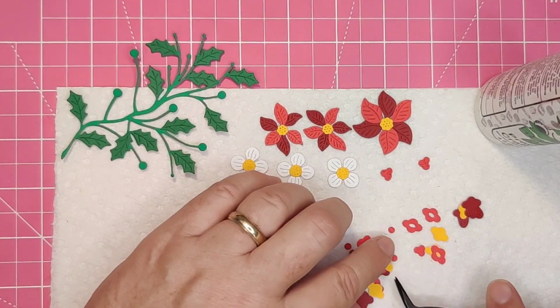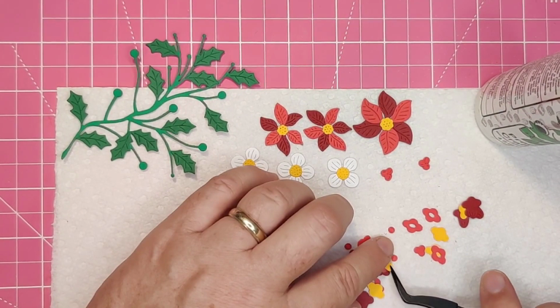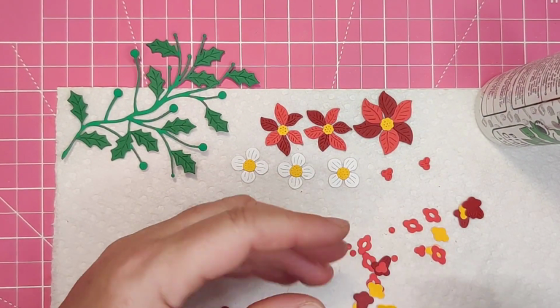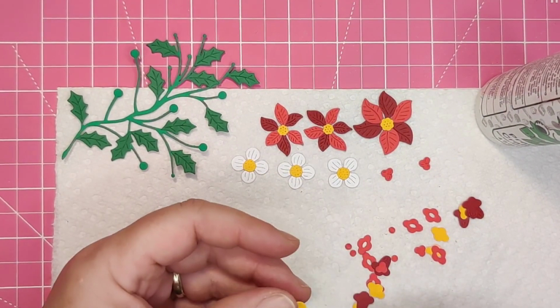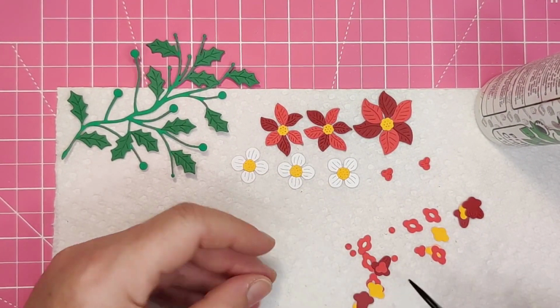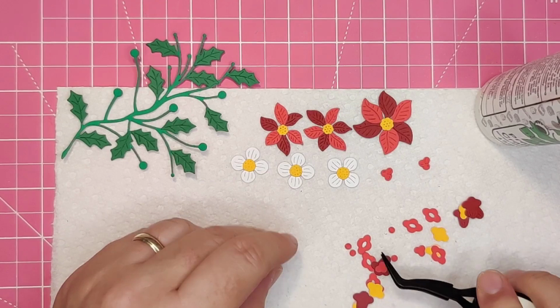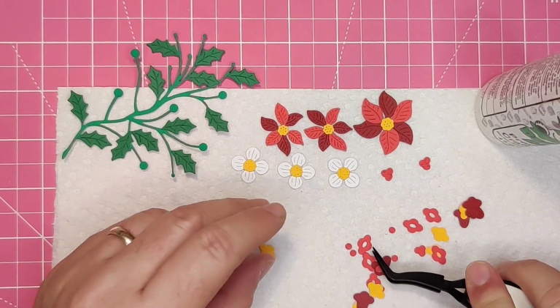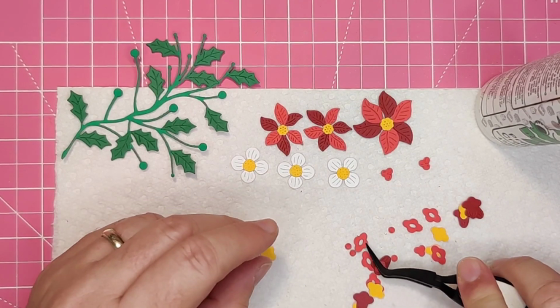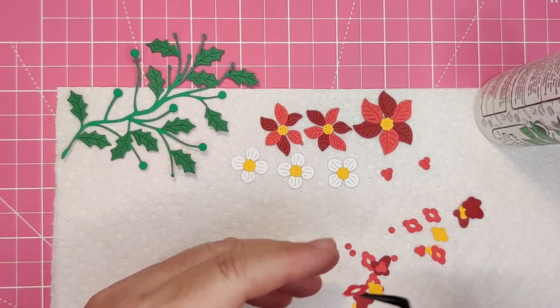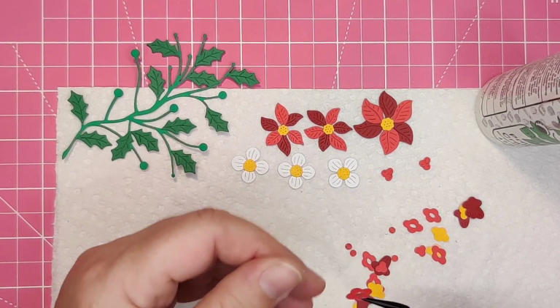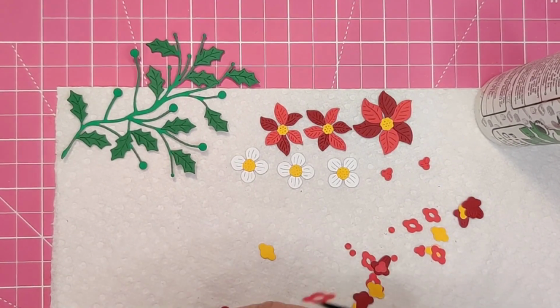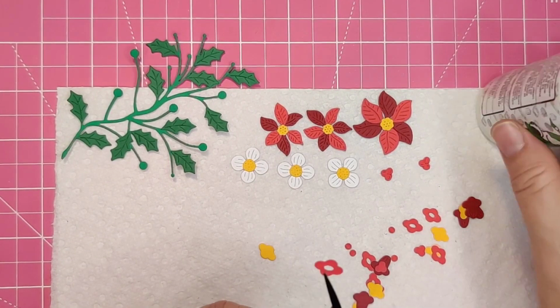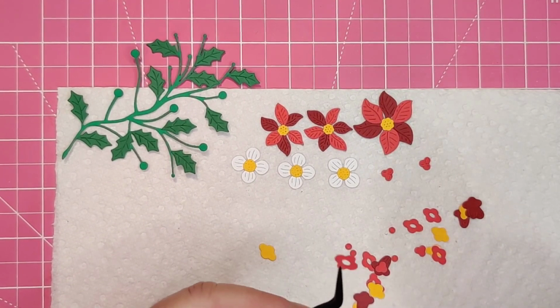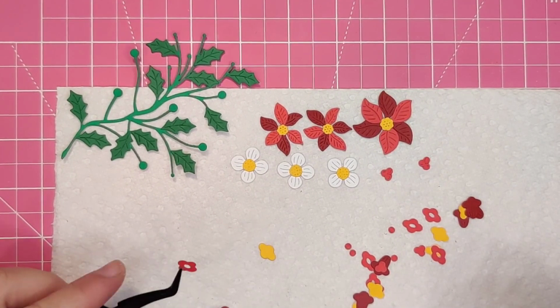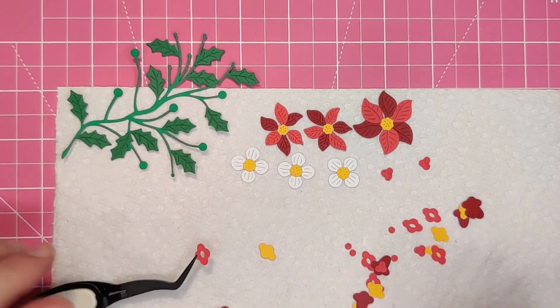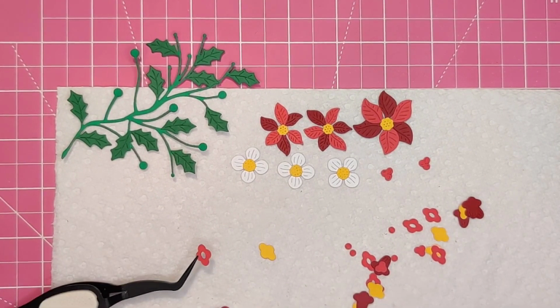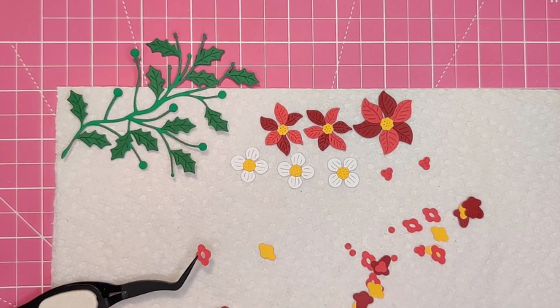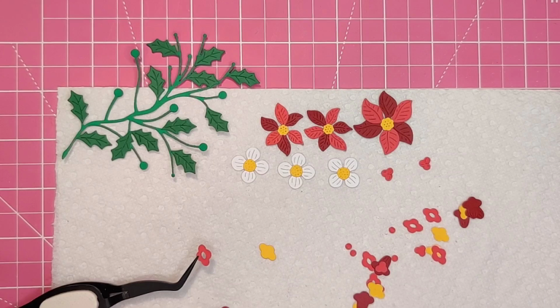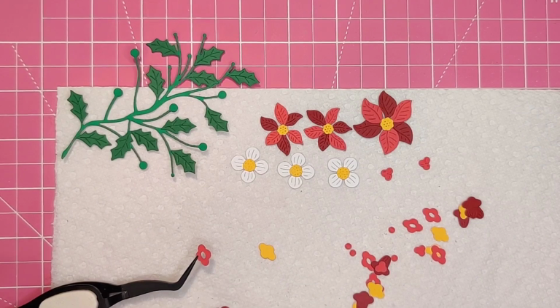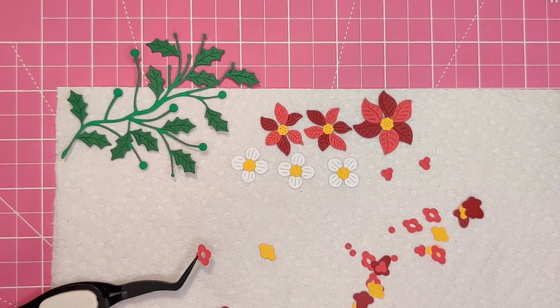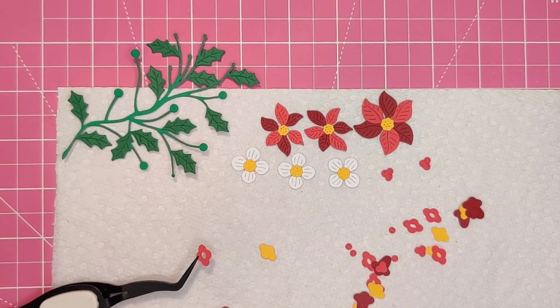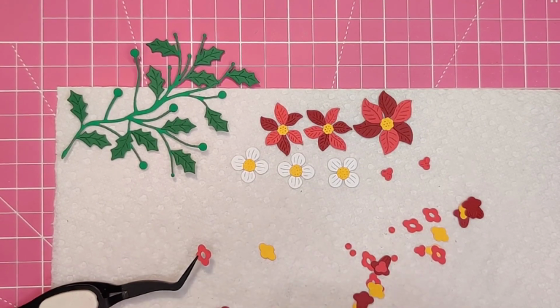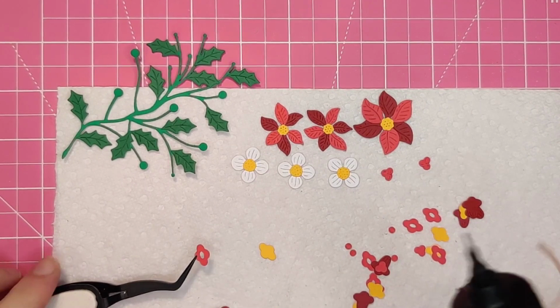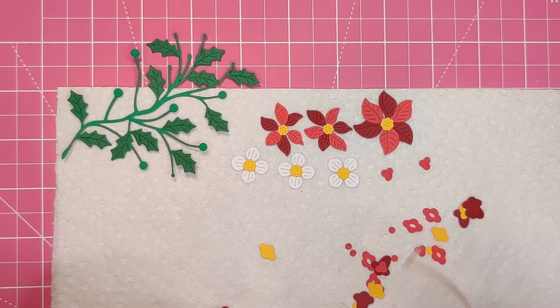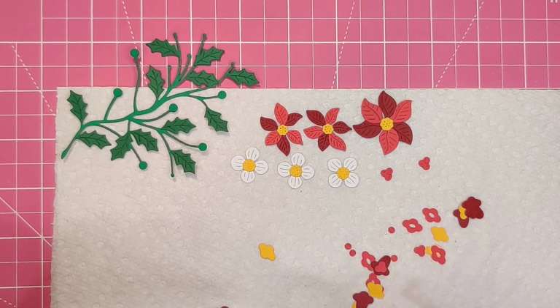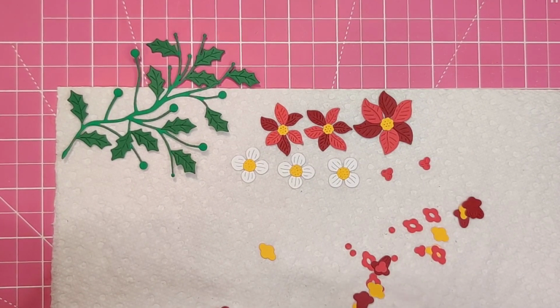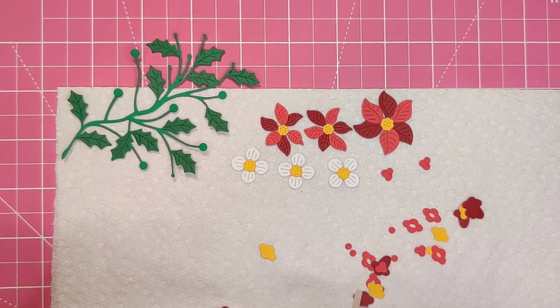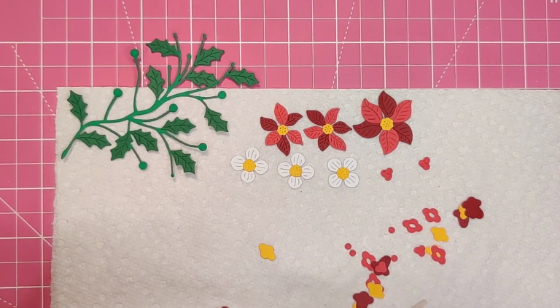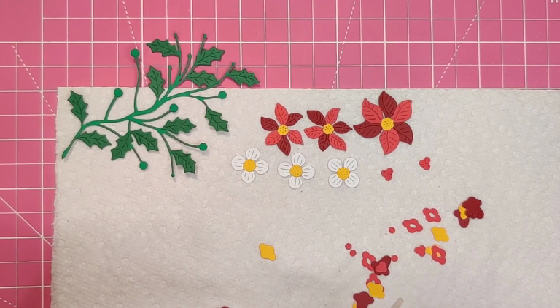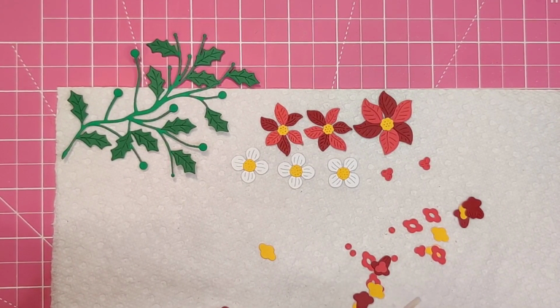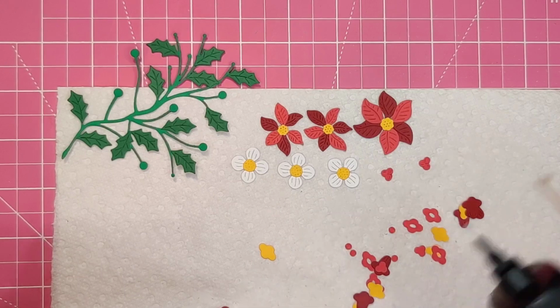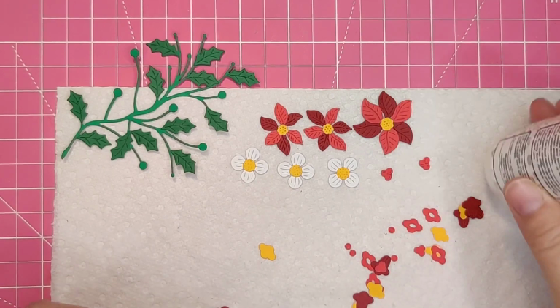The trumpet flower has three pieces: there is a base for the rim, the rim, and the little trumpet. I am sorry that a lot of this assembly went off screen — I am still in the learning process of video making.